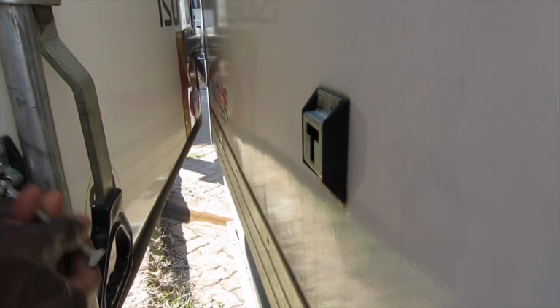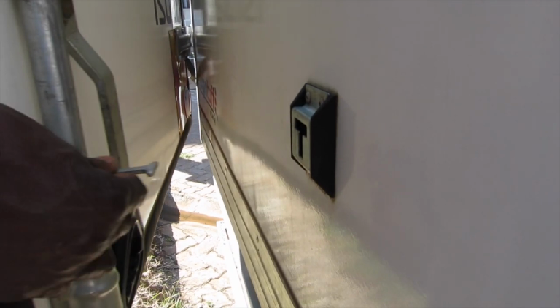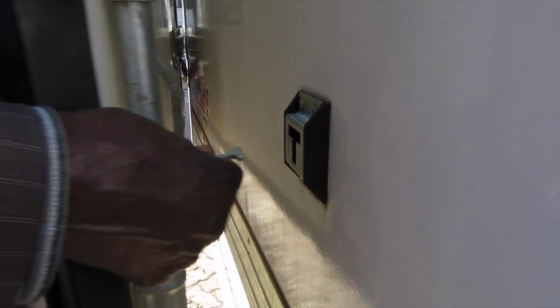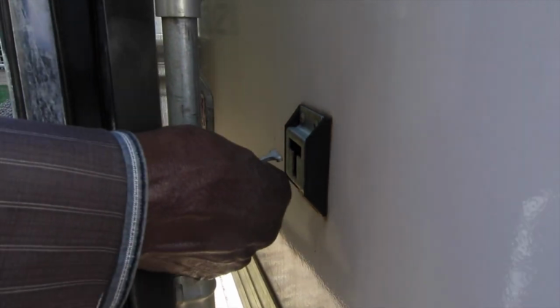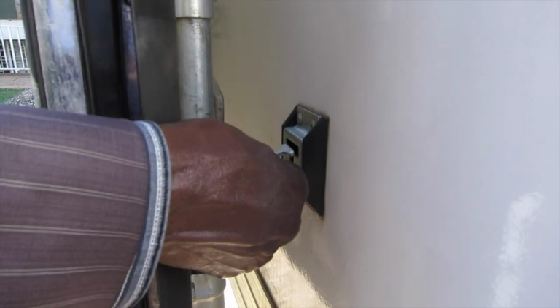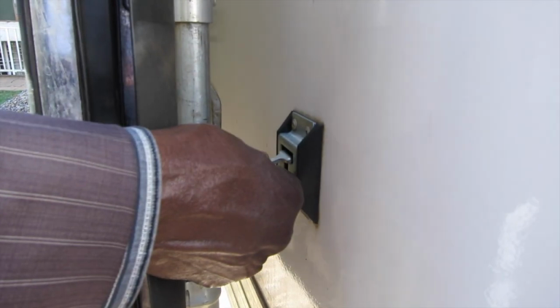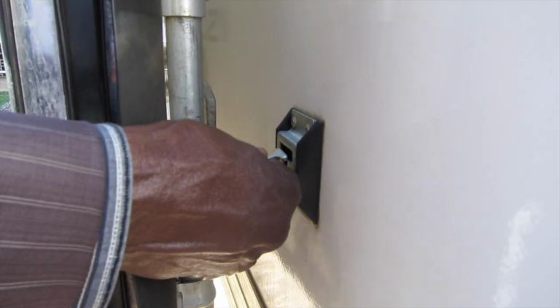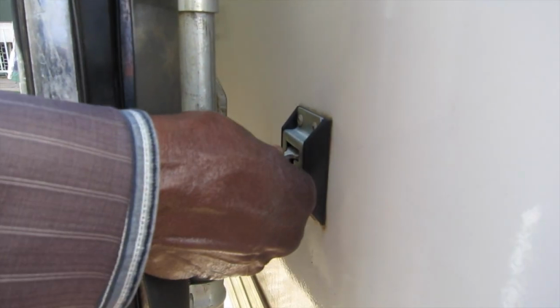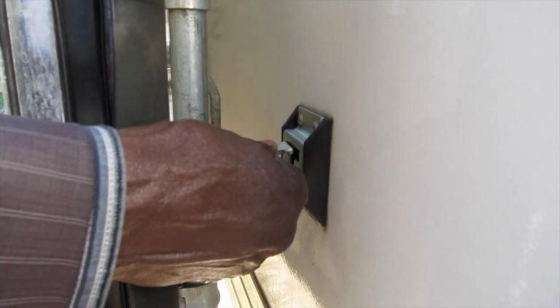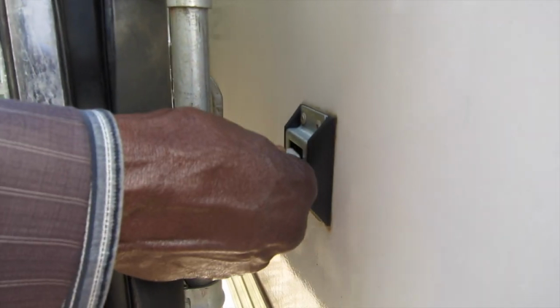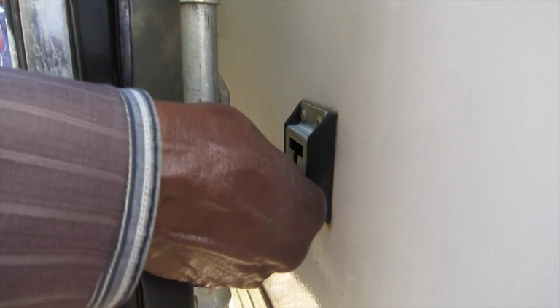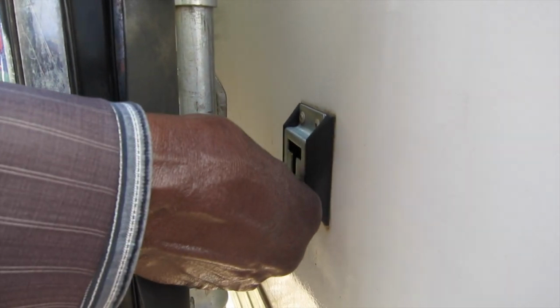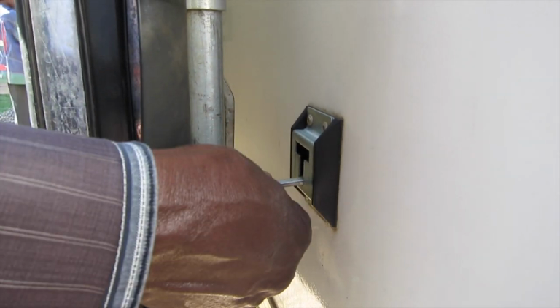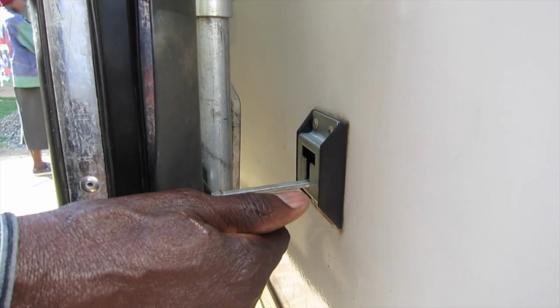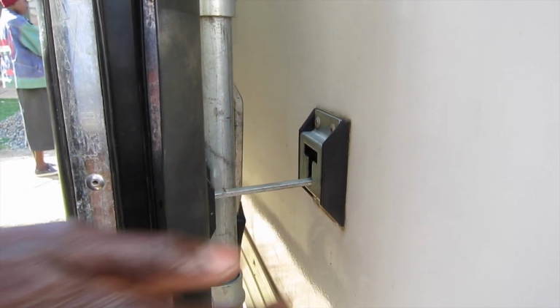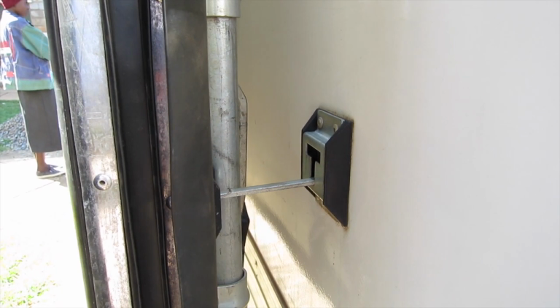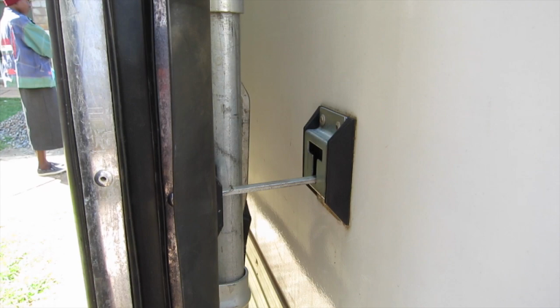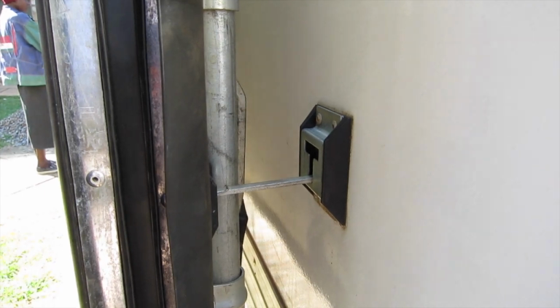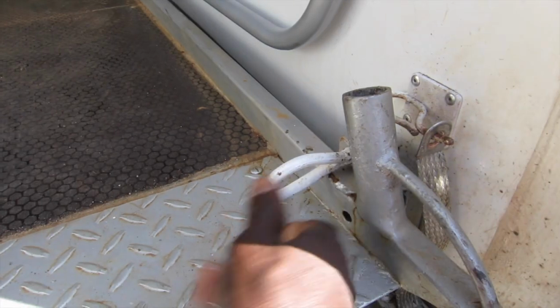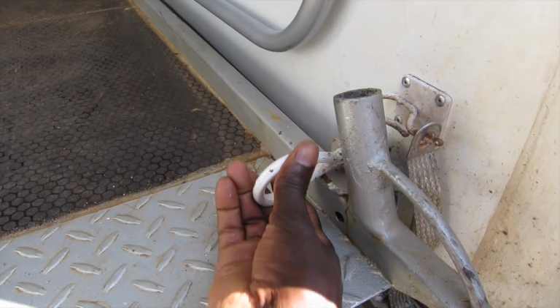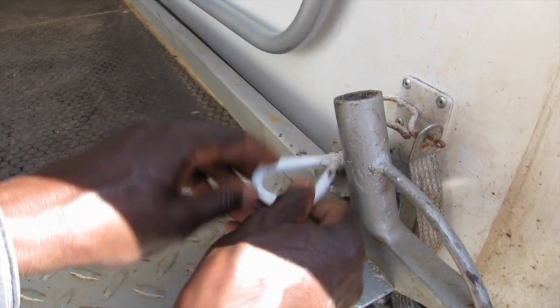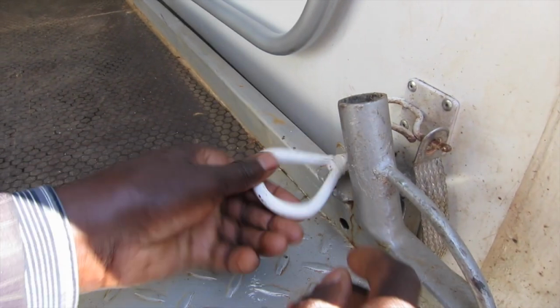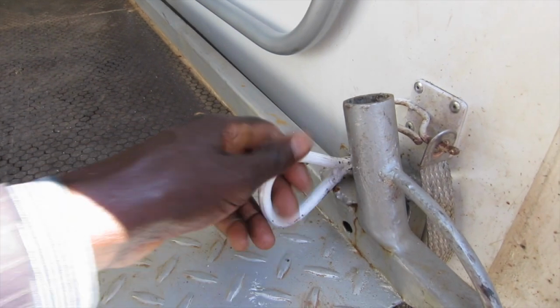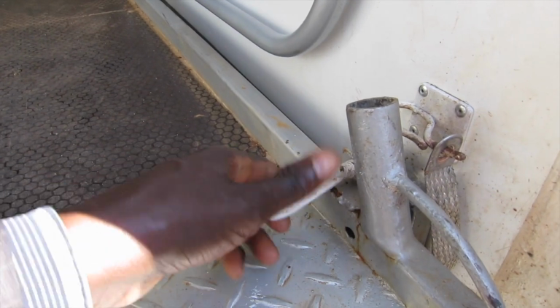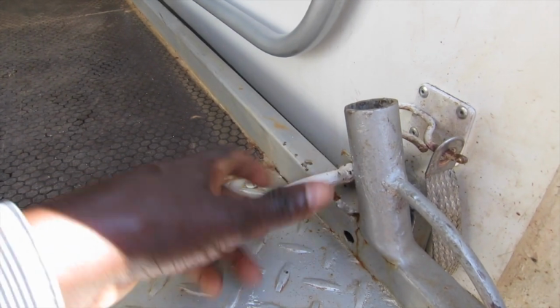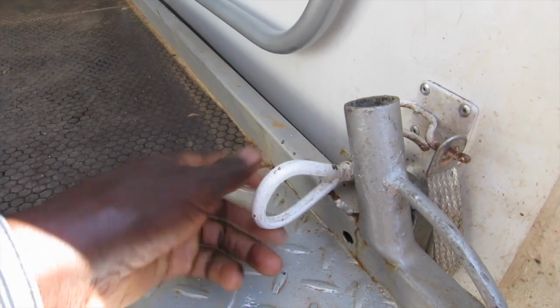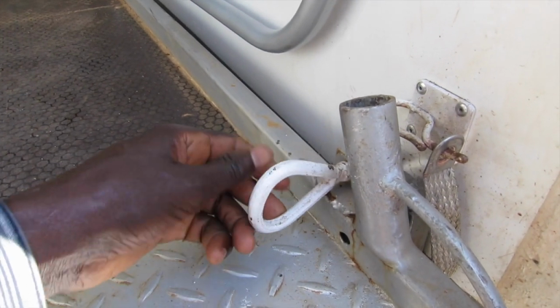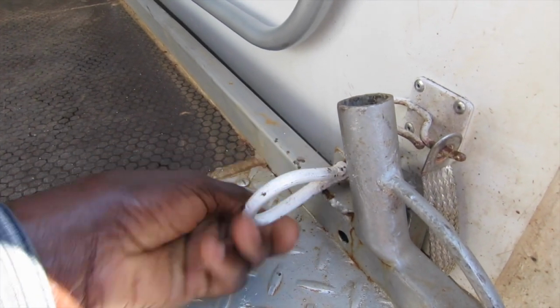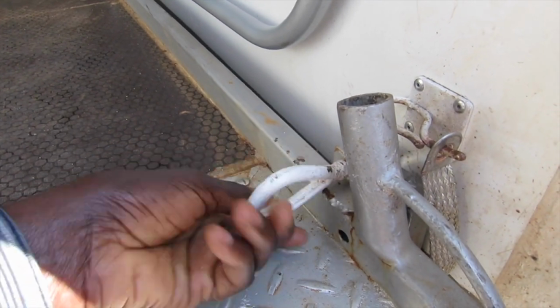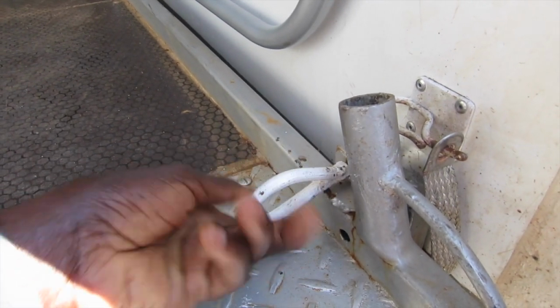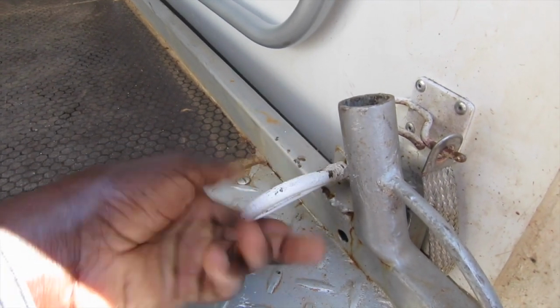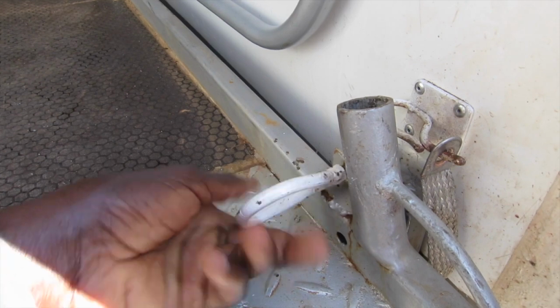Next, open the door and secure the latch along the side of the truck. After the door is secure, release the retaining bolt from the ramp and place it into the holder as shown.